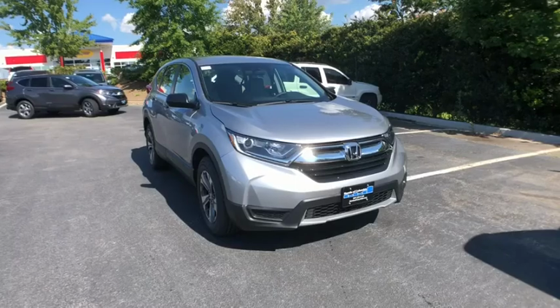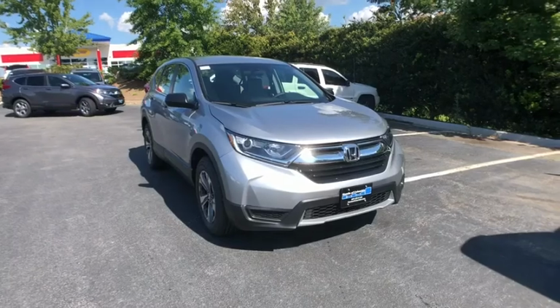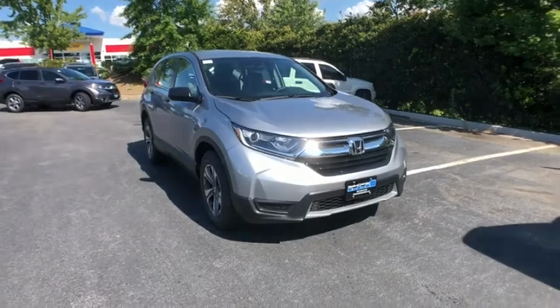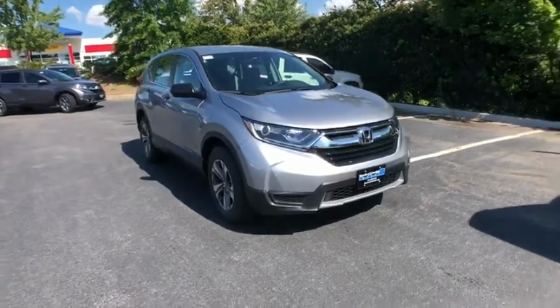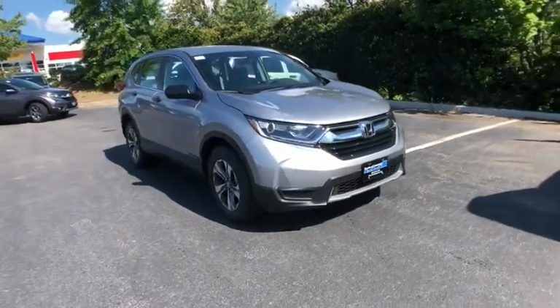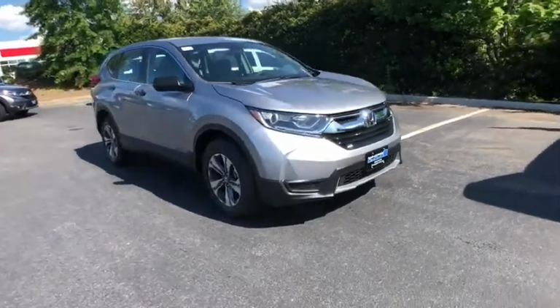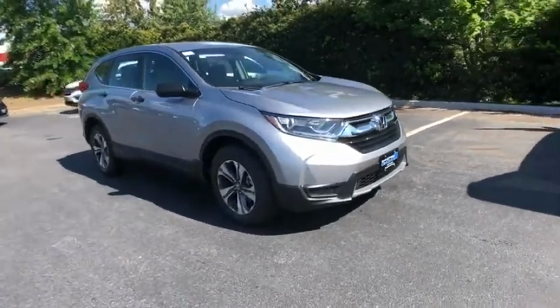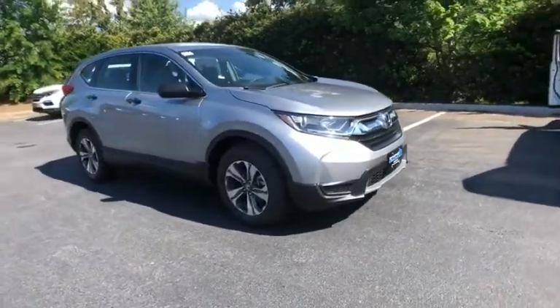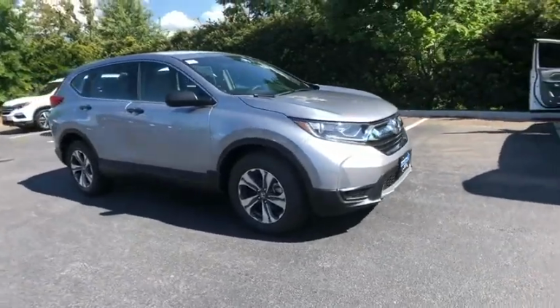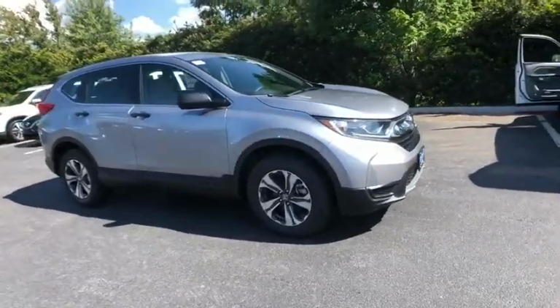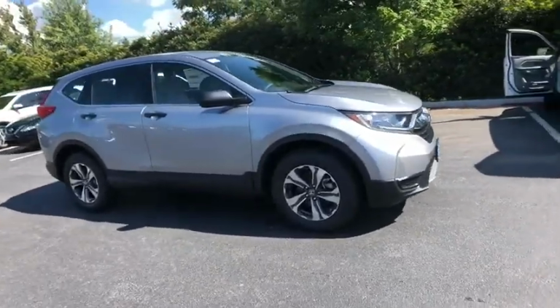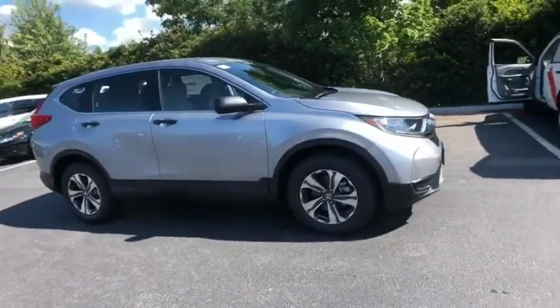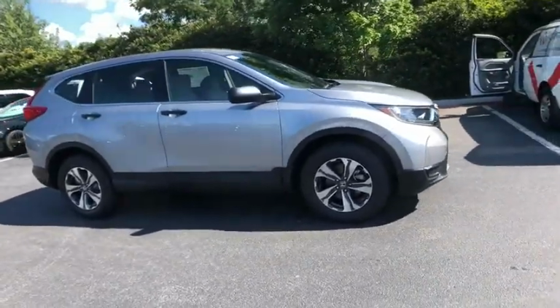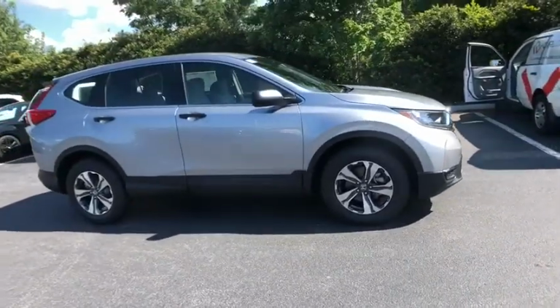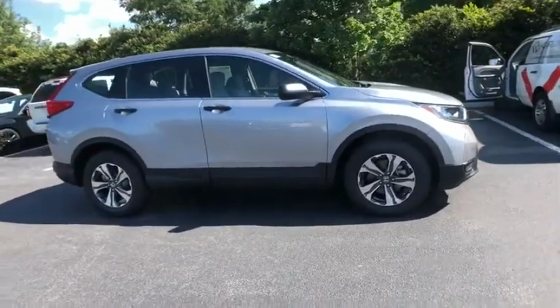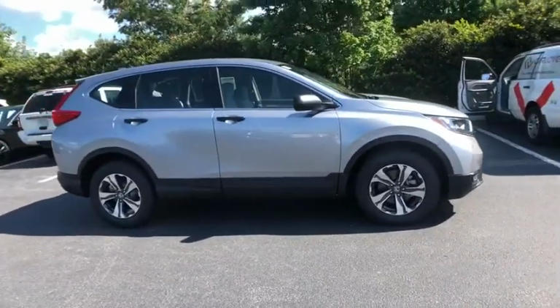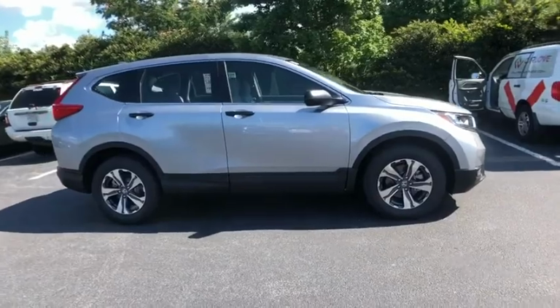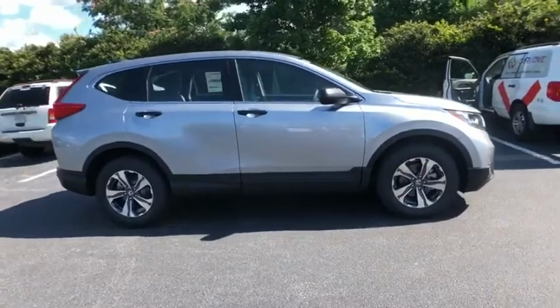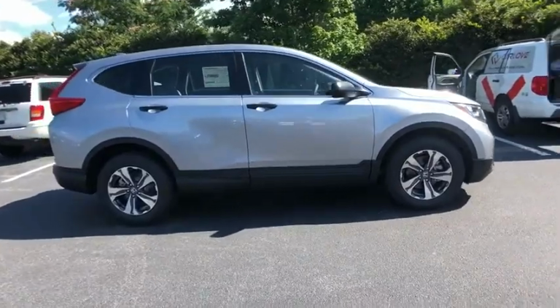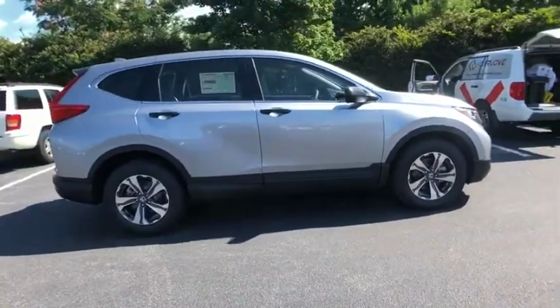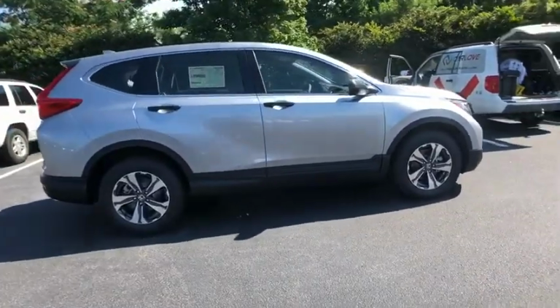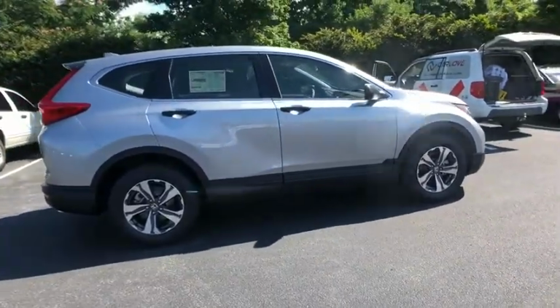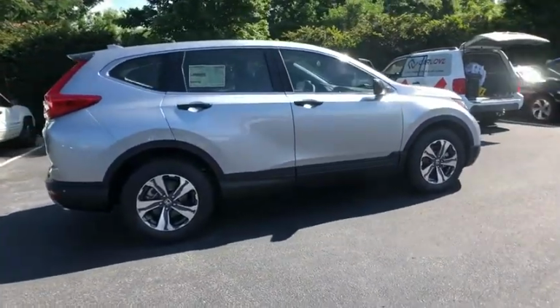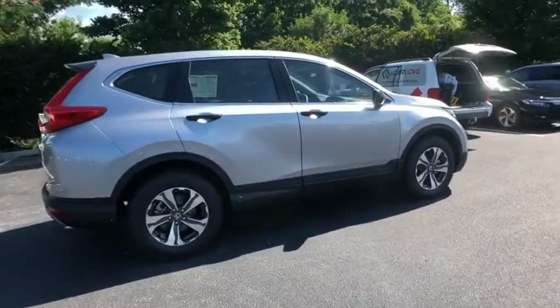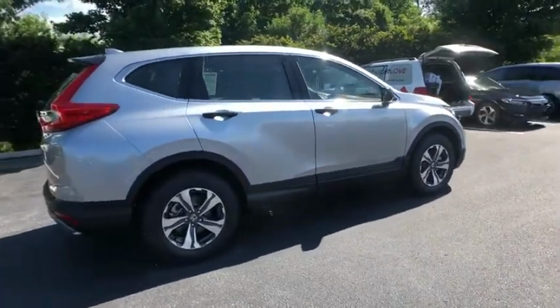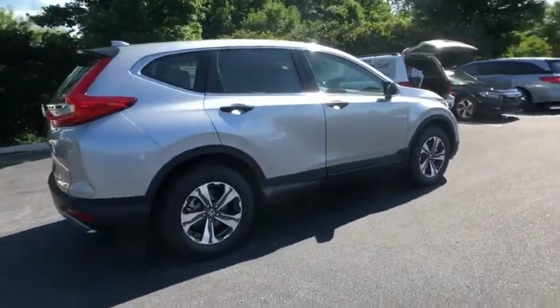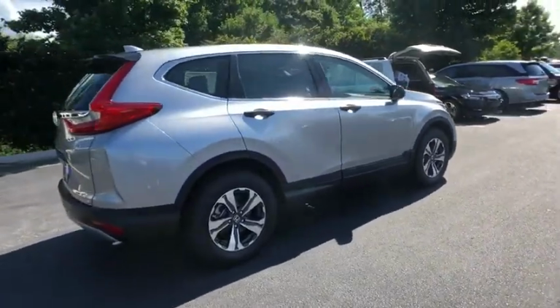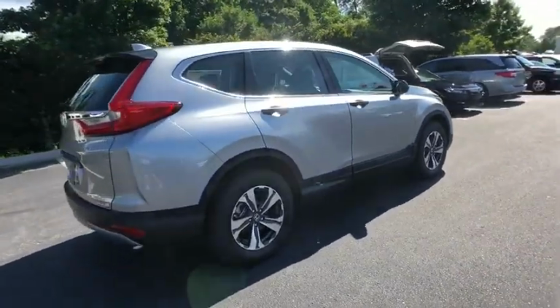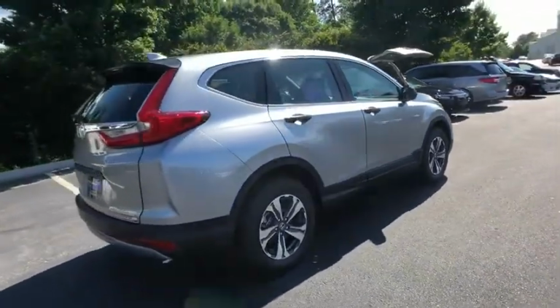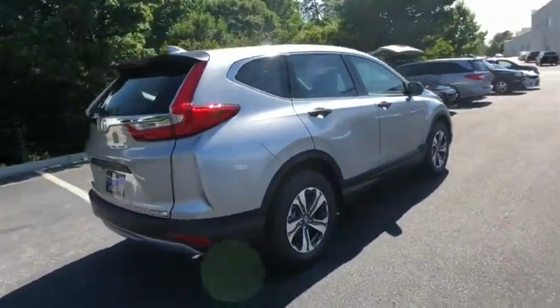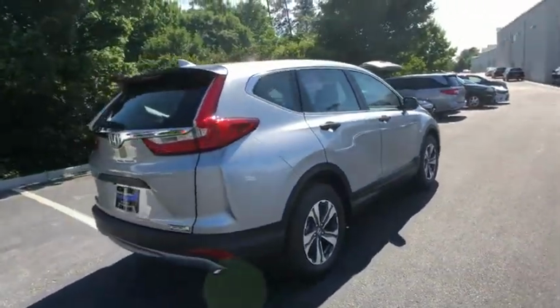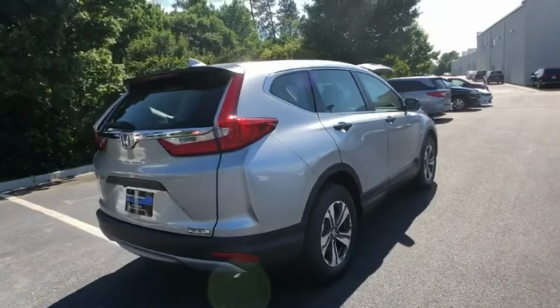The 2018 Honda CR-V — a top recommended vehicle because of its car-like driving manners, good value, cool technology, and comfy interior.